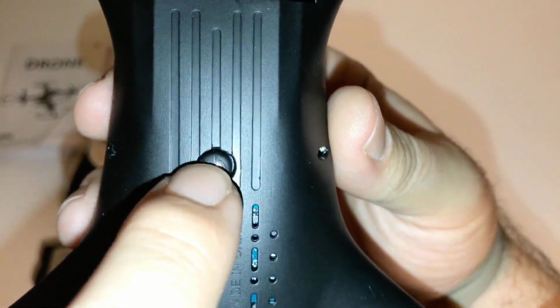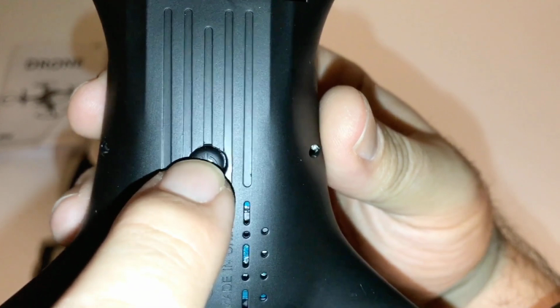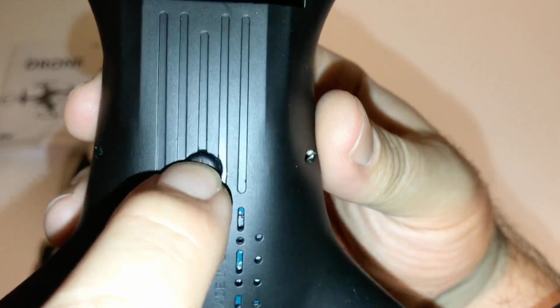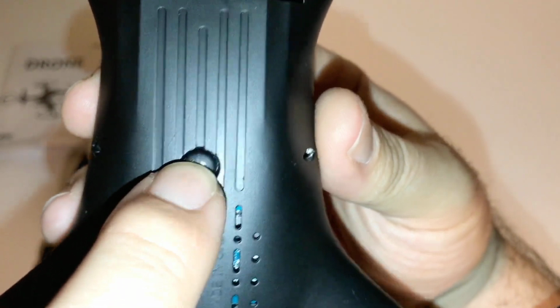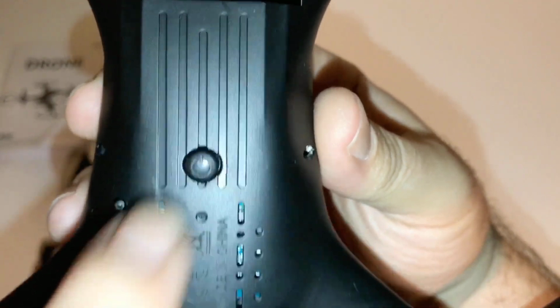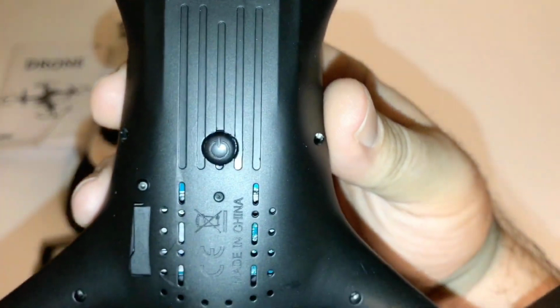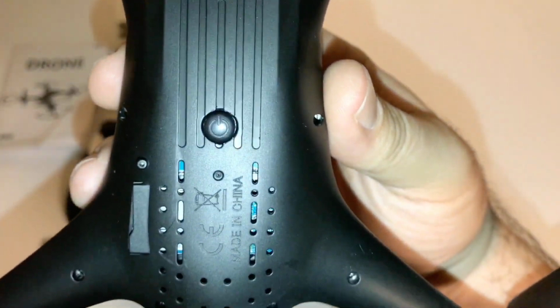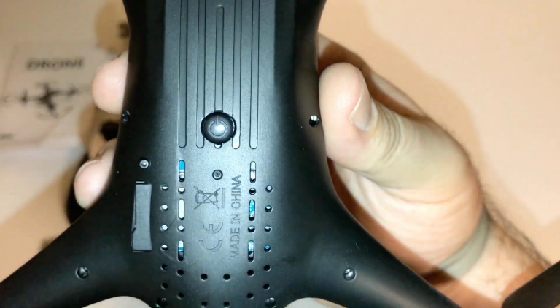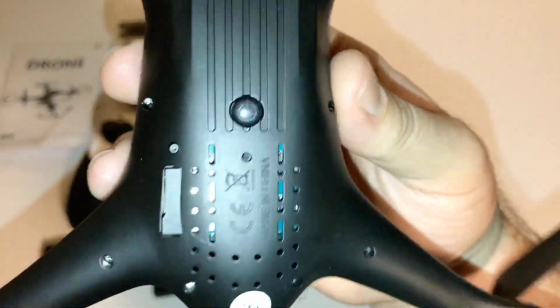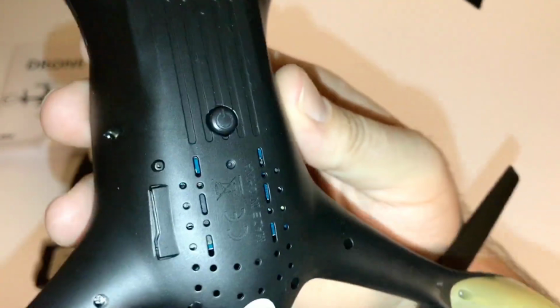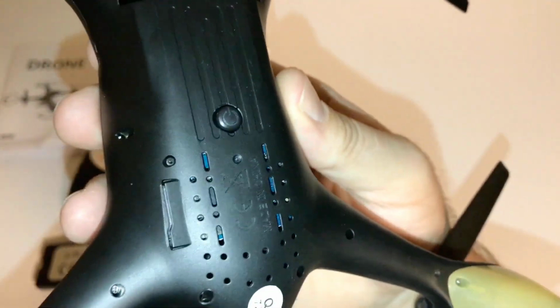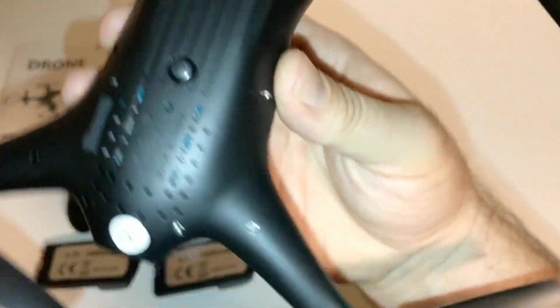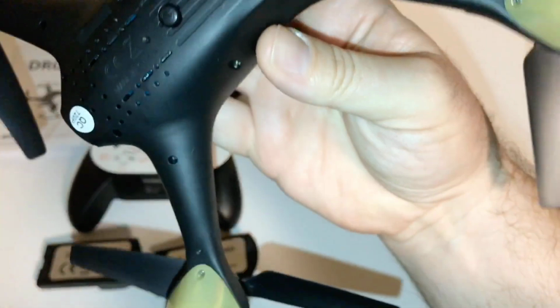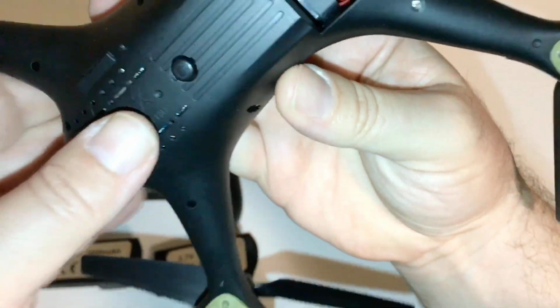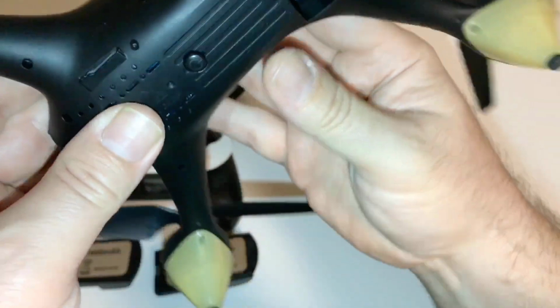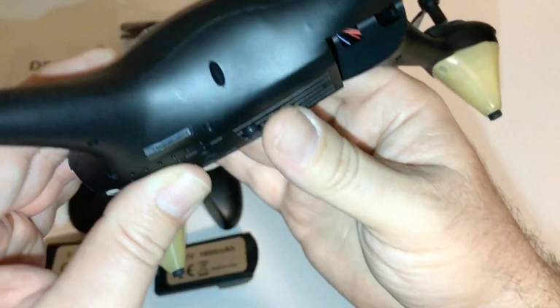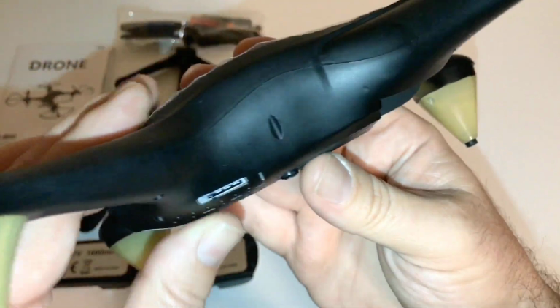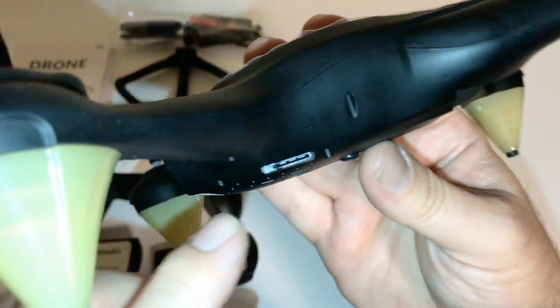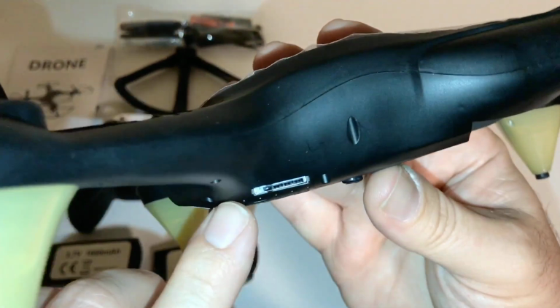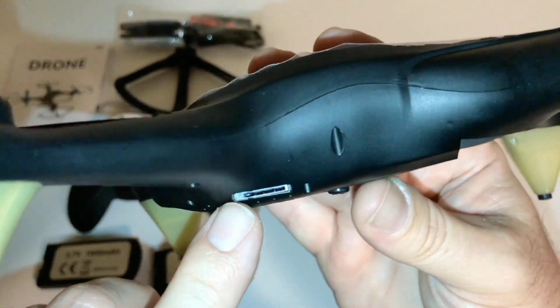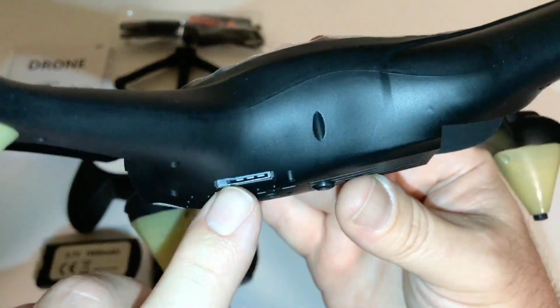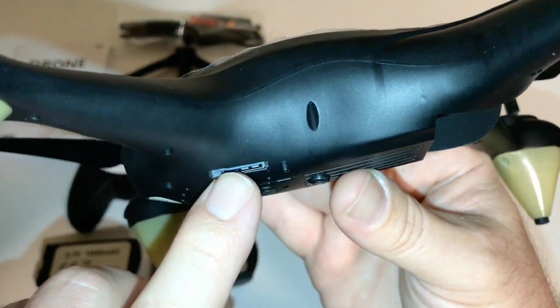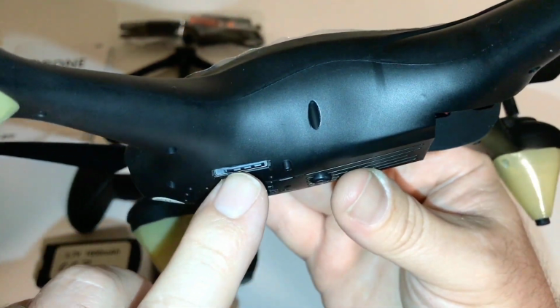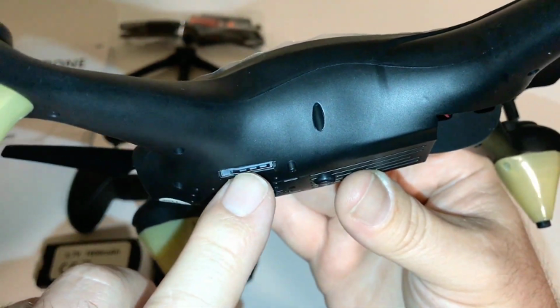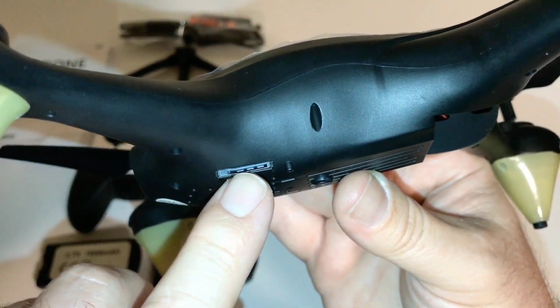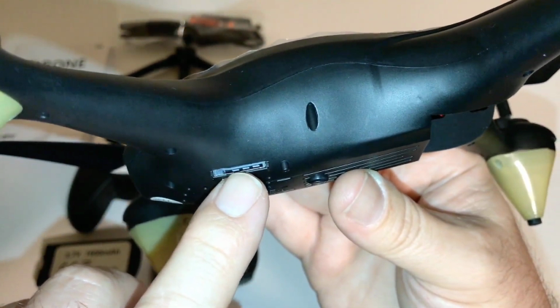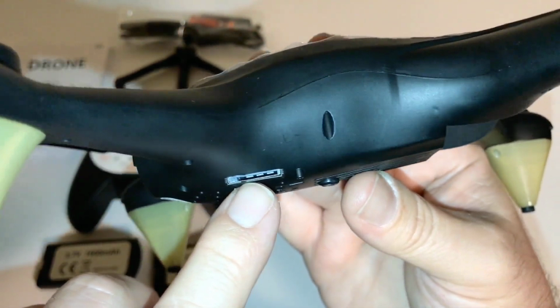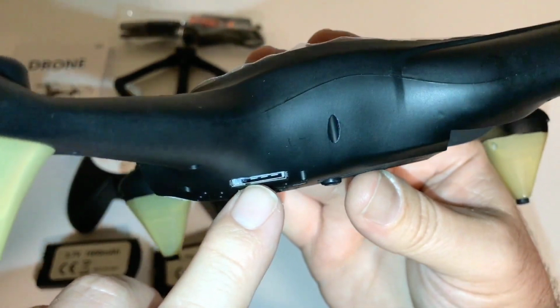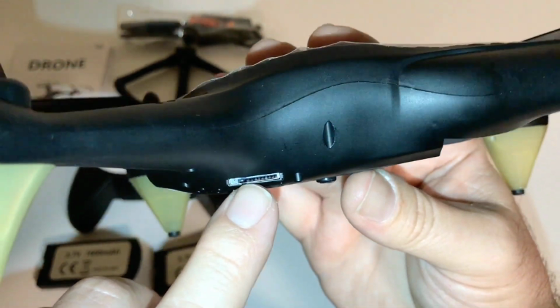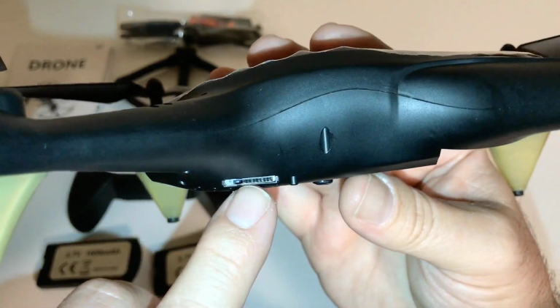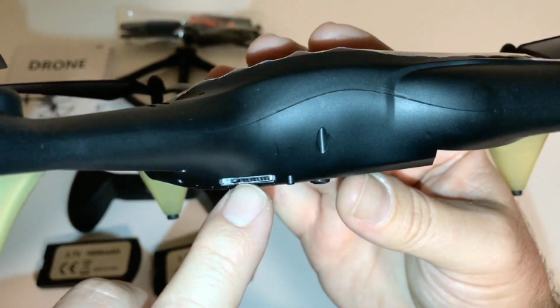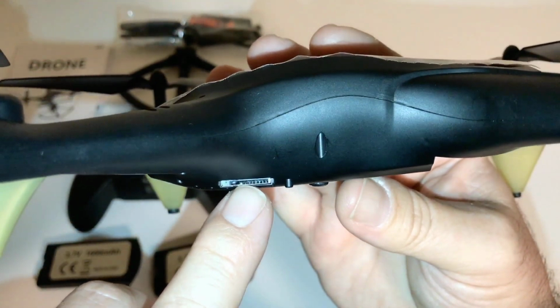It's smaller than the power button here — but that is the power button. A good thing is that it does have a built-in DVR, so you can put a memory card in here.